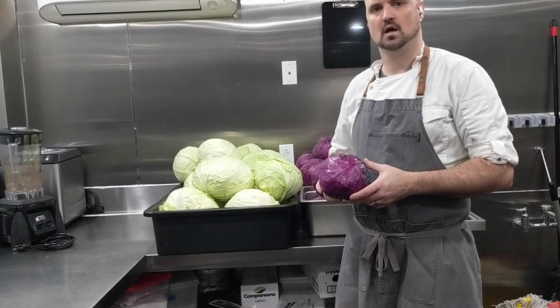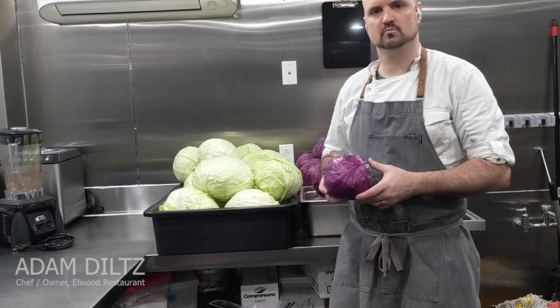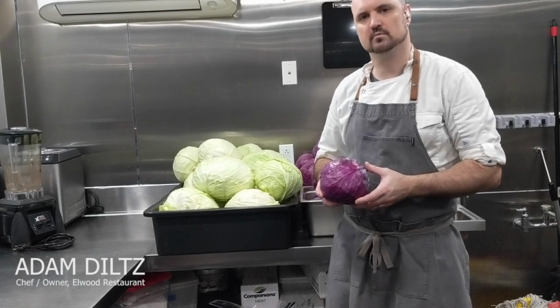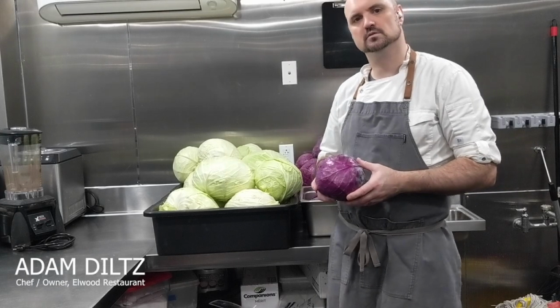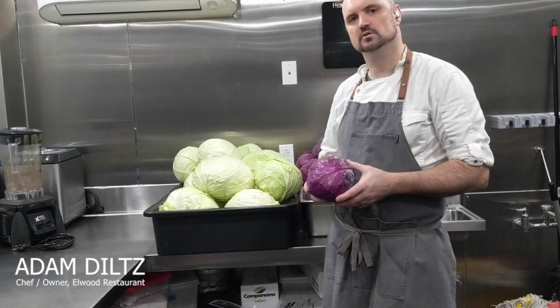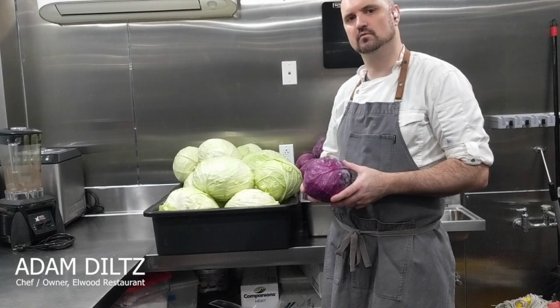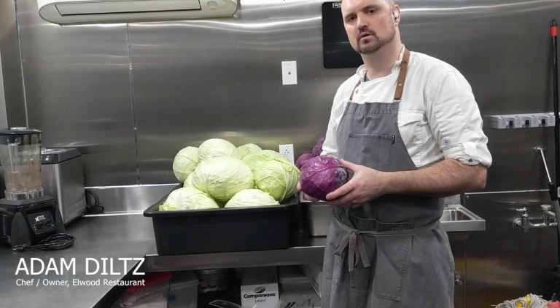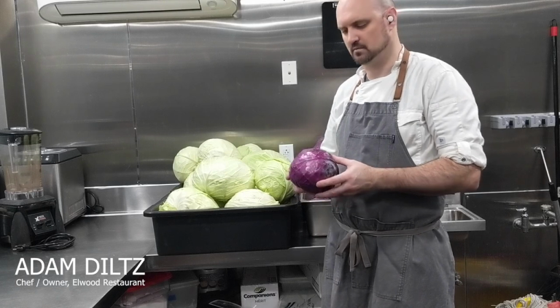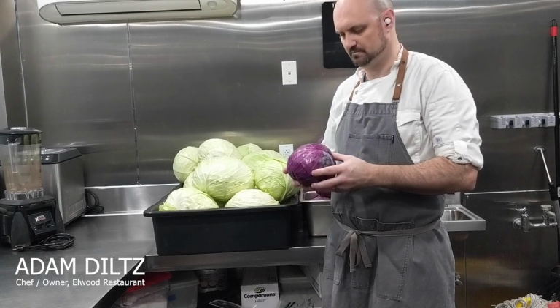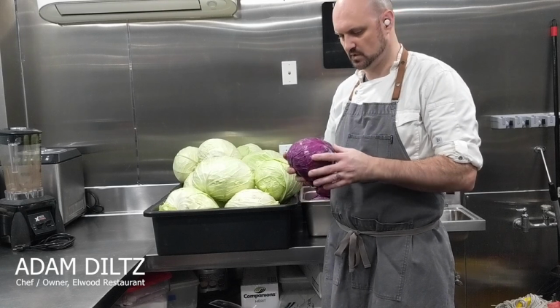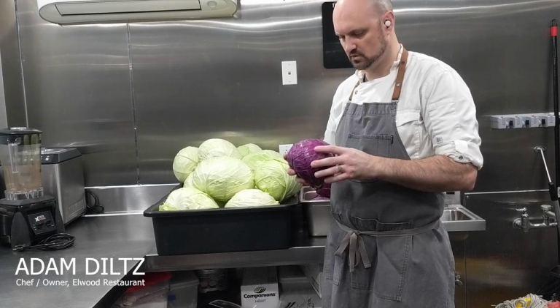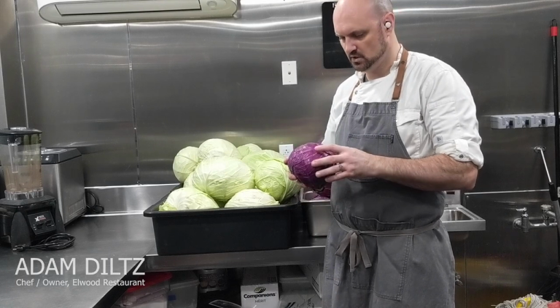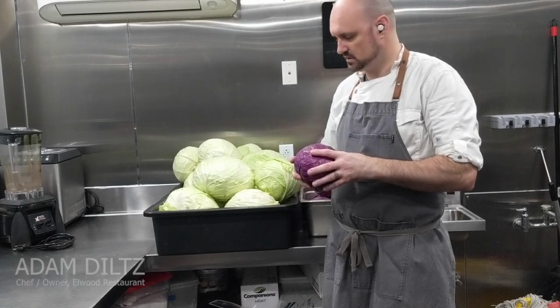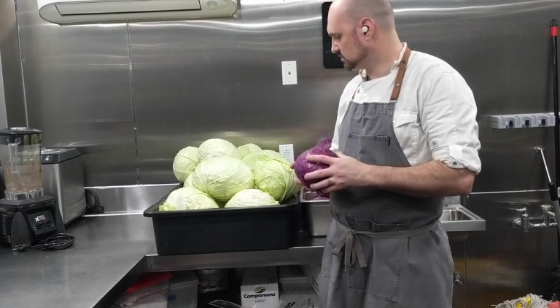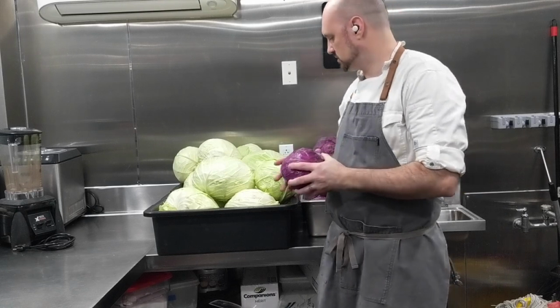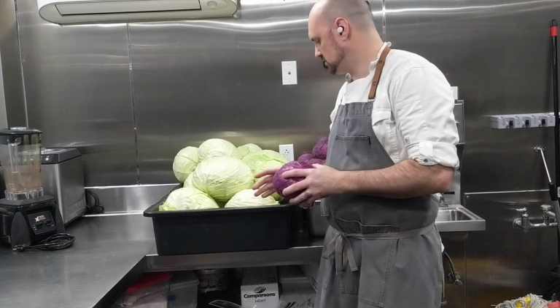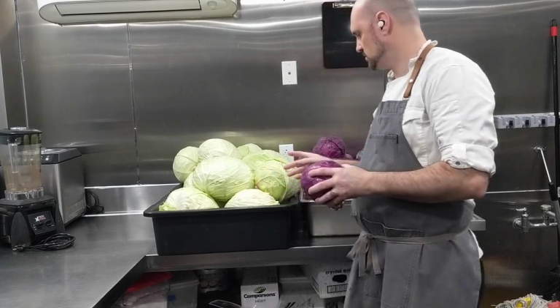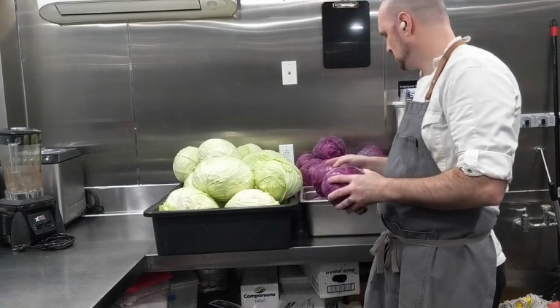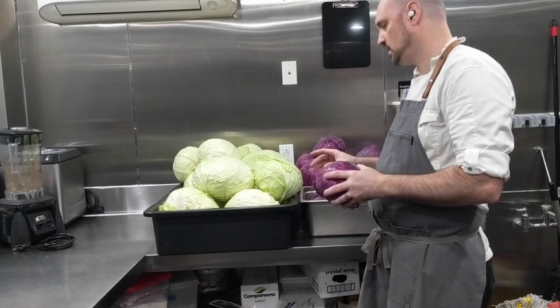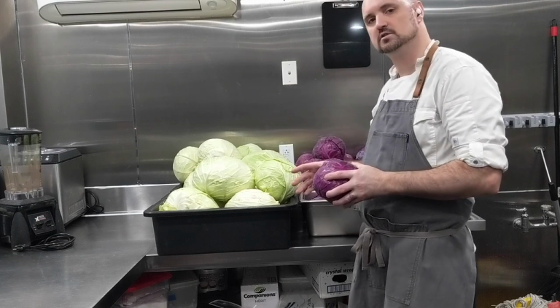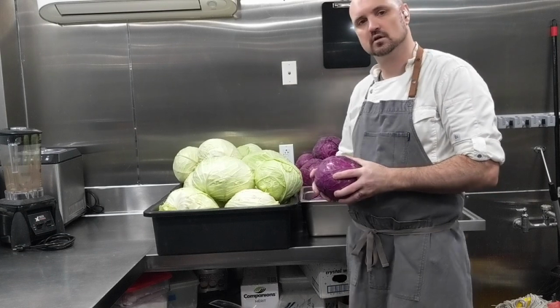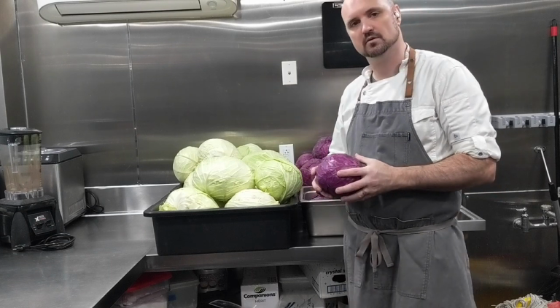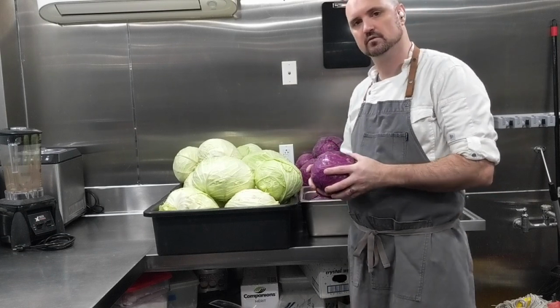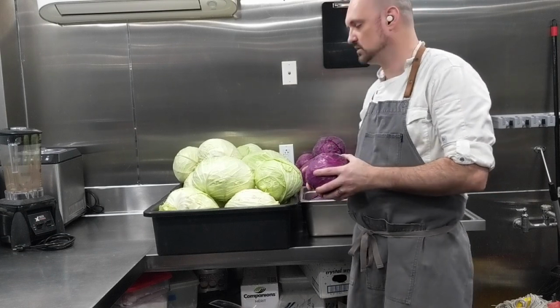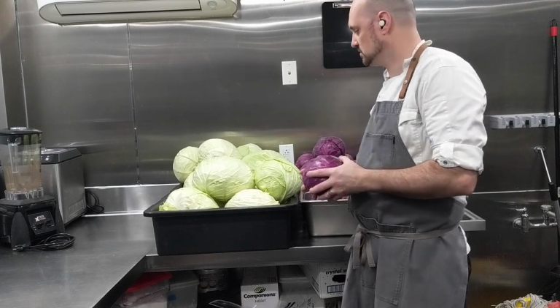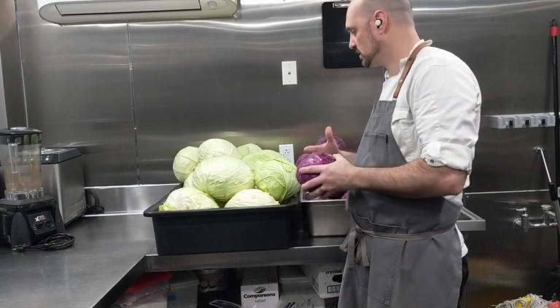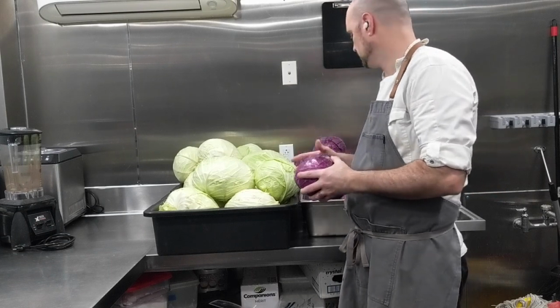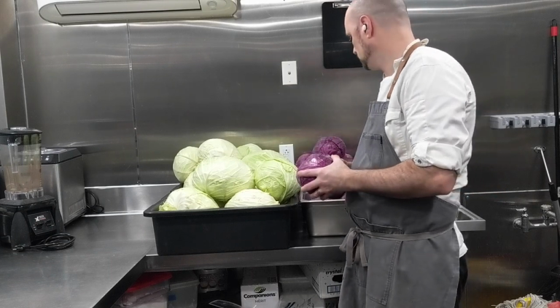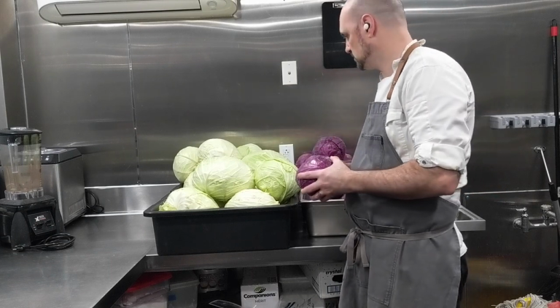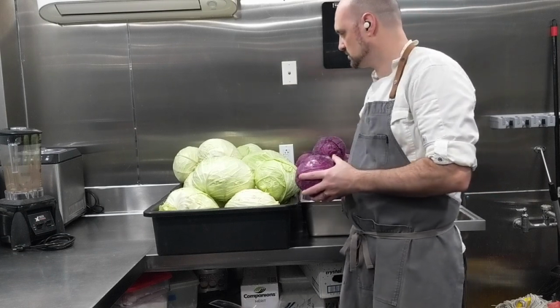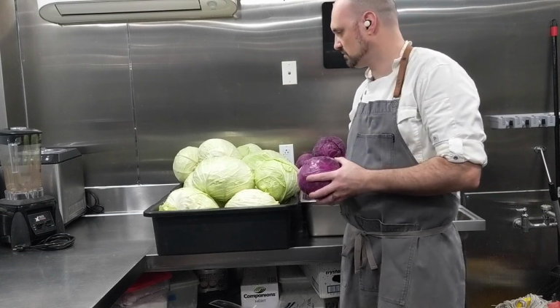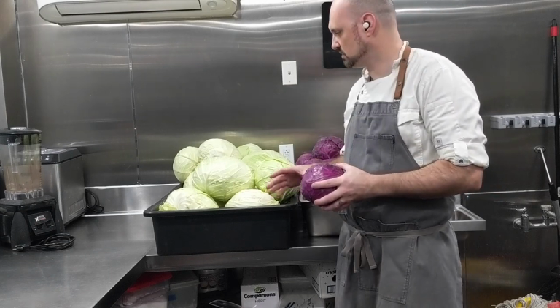Hi, I'm Chef Adam Dillis, chef-owner of Elwood Restaurant. So, sauerkraut season. I love sauerkraut — one of my favorite things, one of my comfort foods.